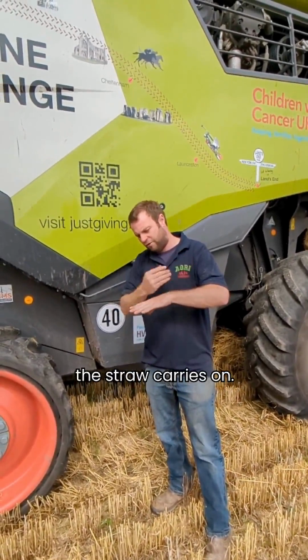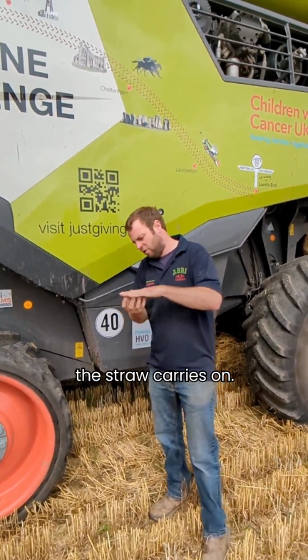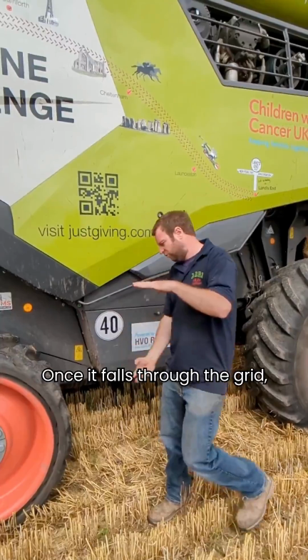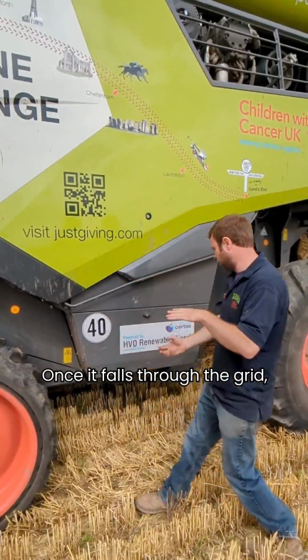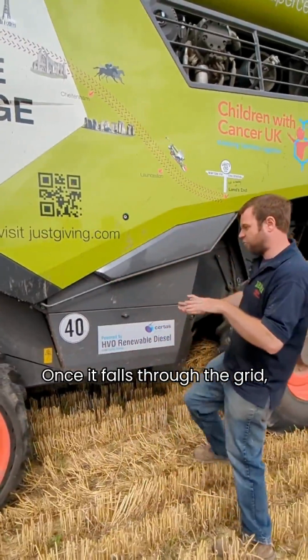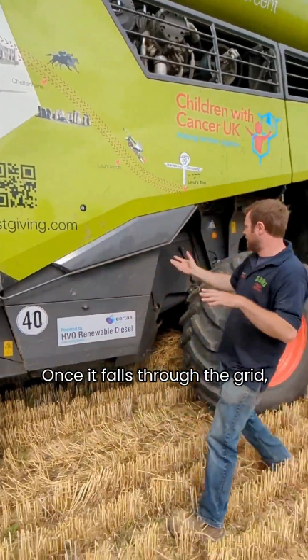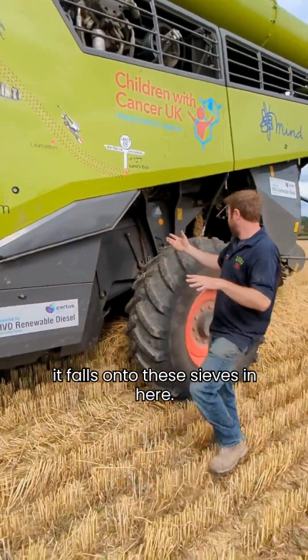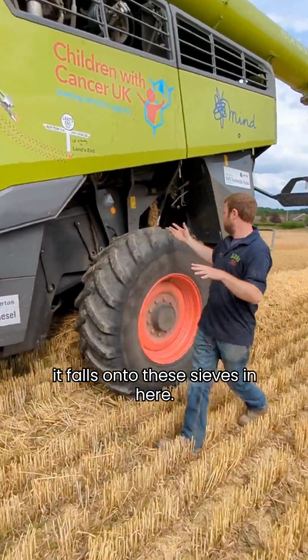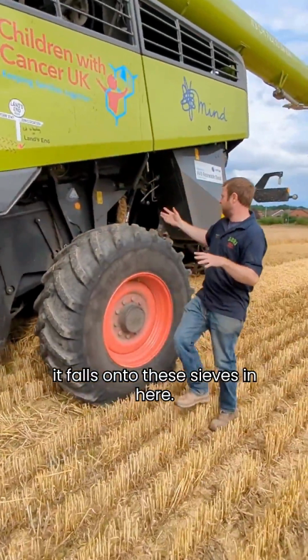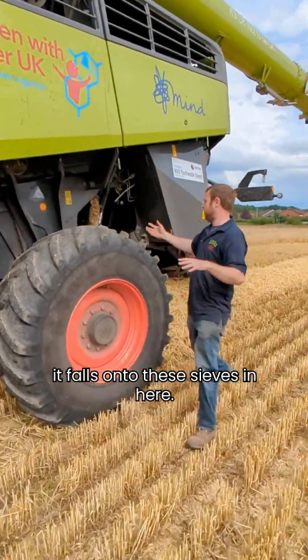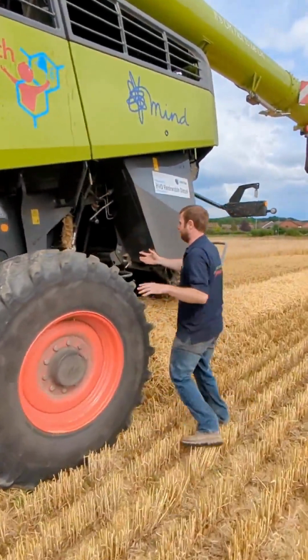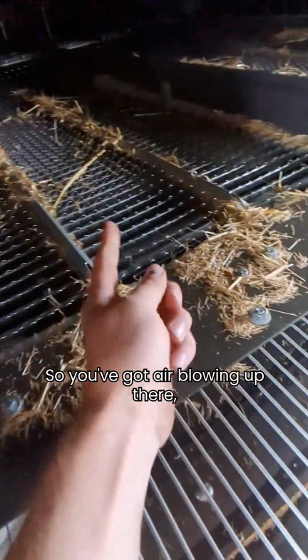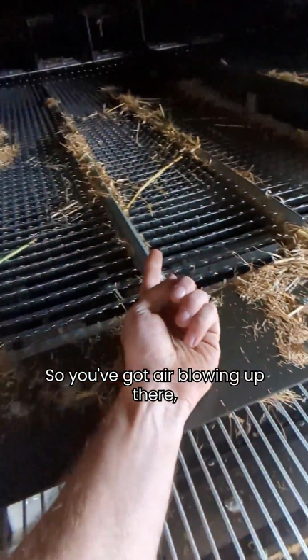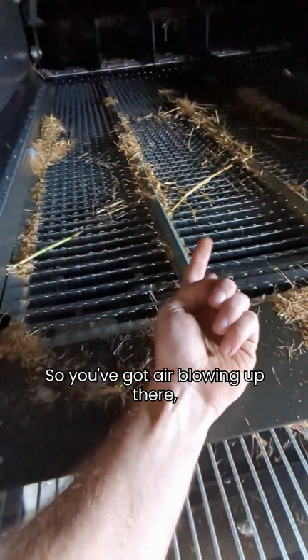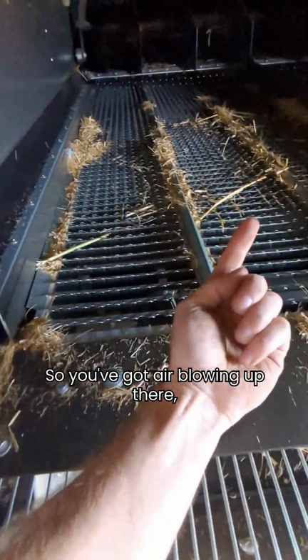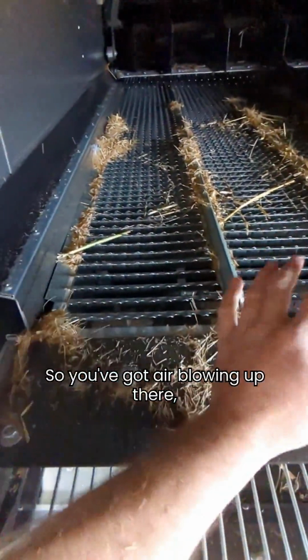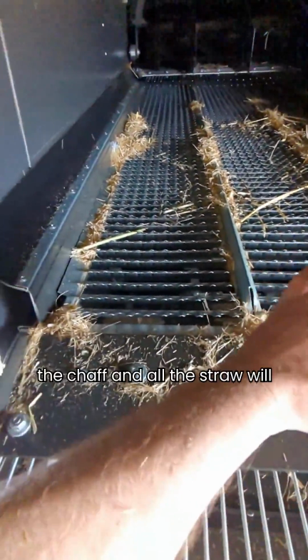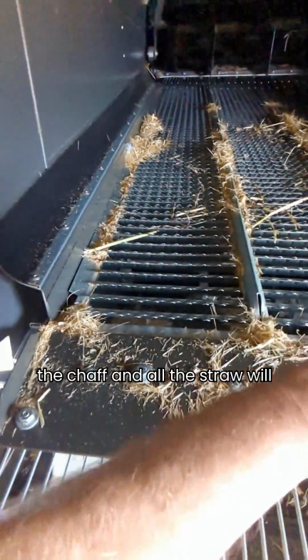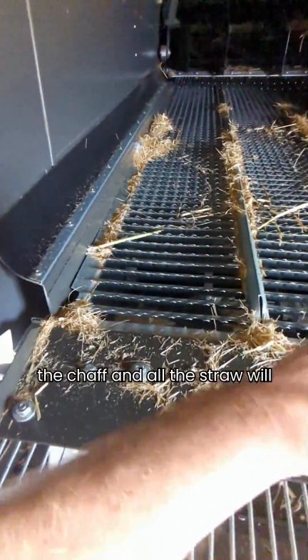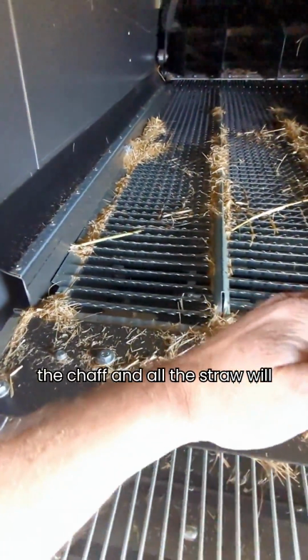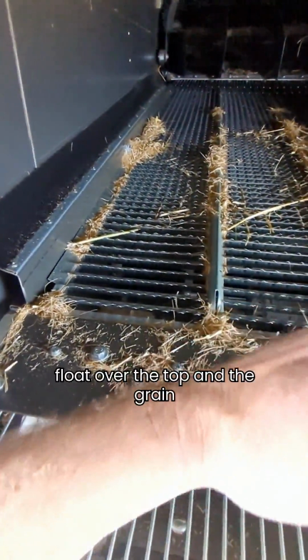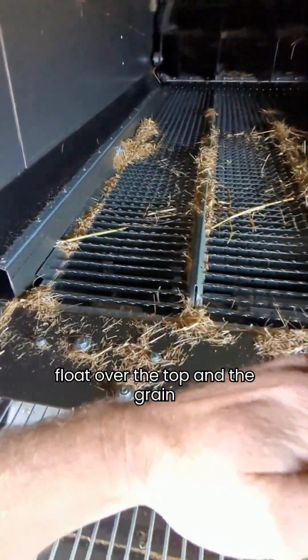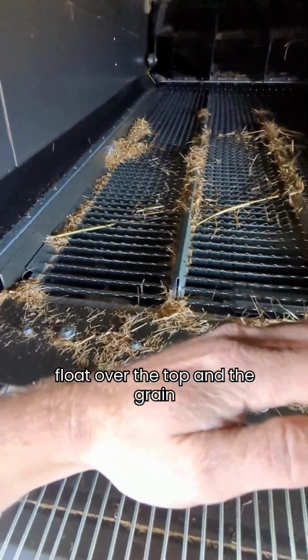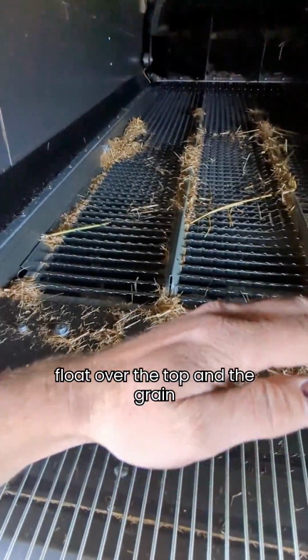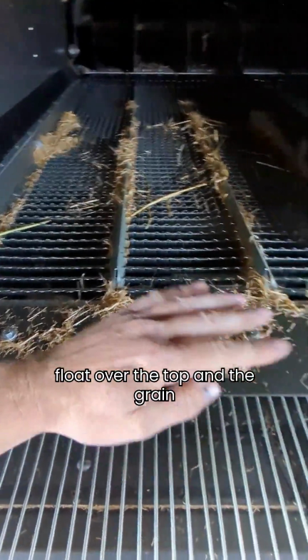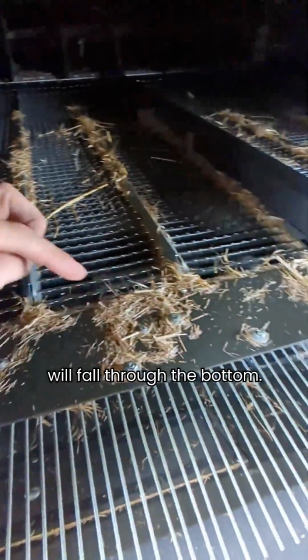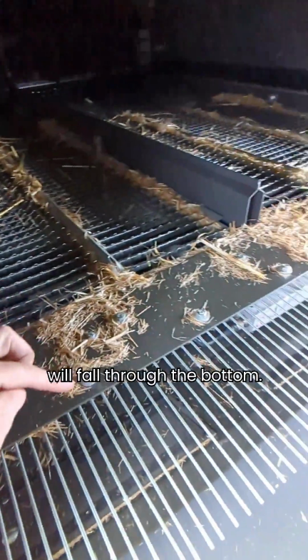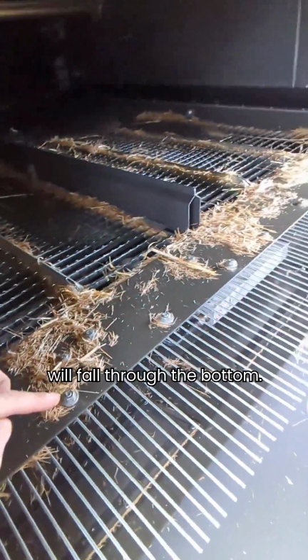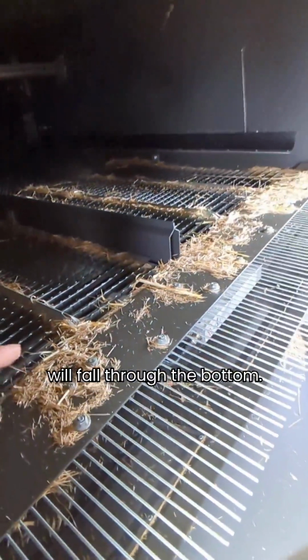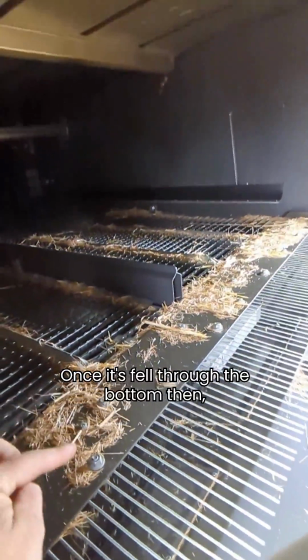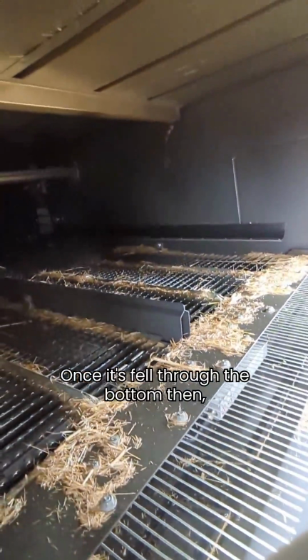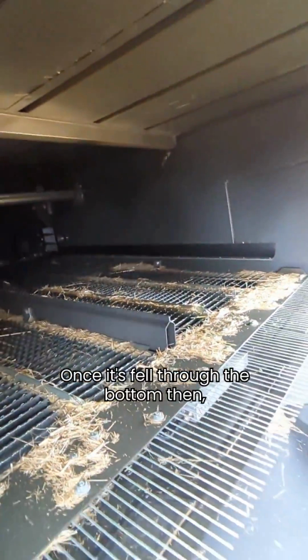It's a rotor spinning, and the corn falls through the grid while the straw carries on. Once it falls through the grid, you've got air blowing up - the chaff and all the straw will float over the top, and the grain will fall through the bottom.